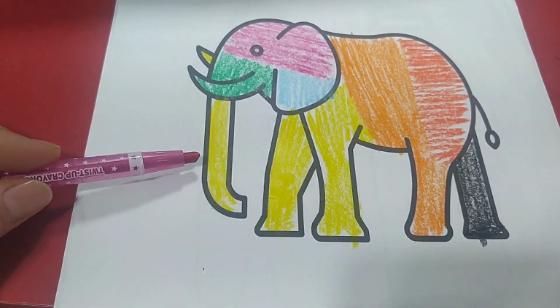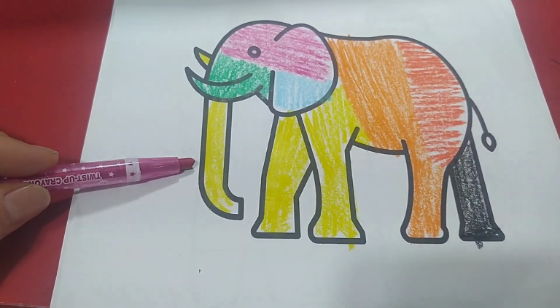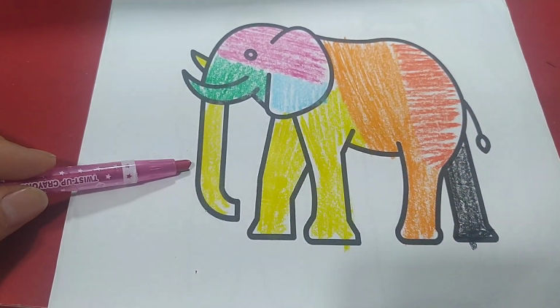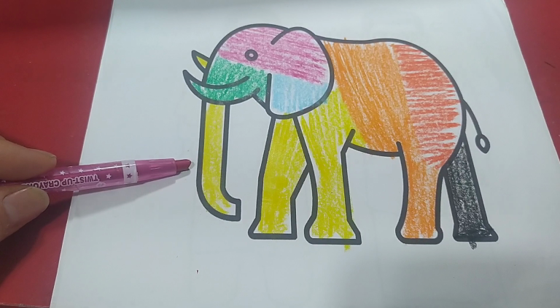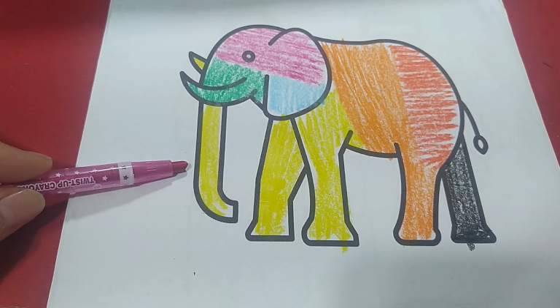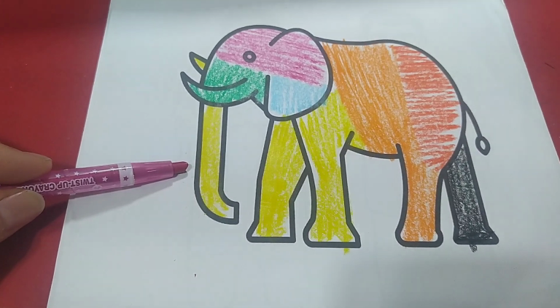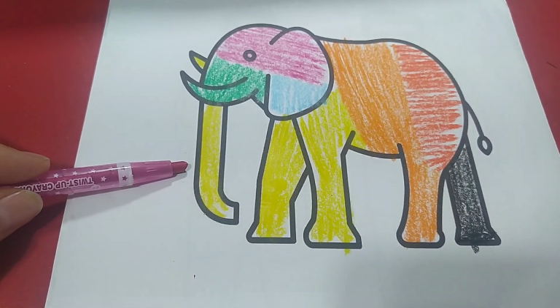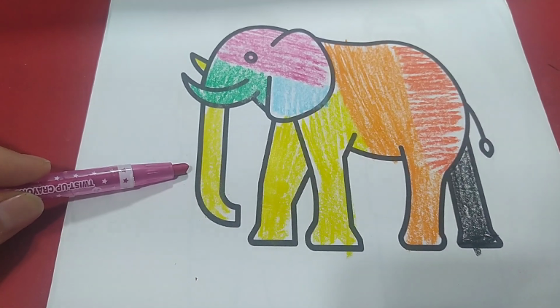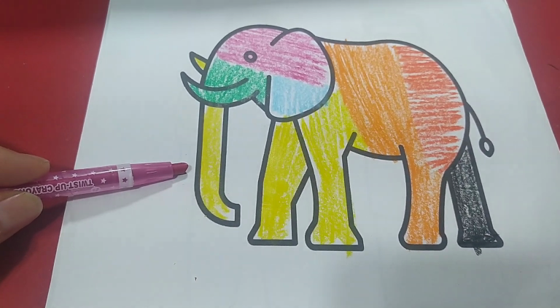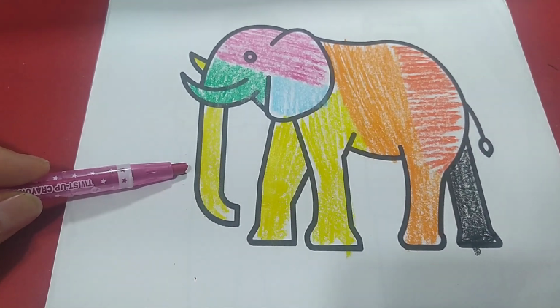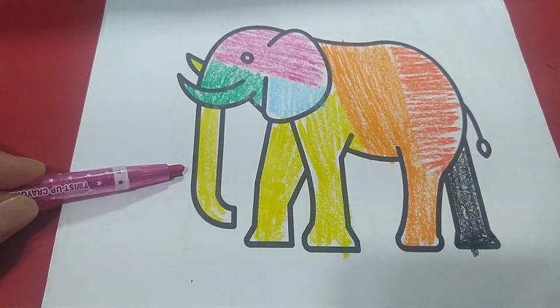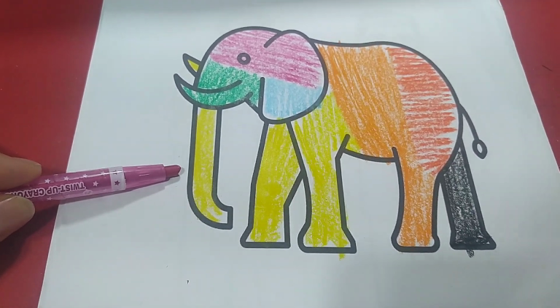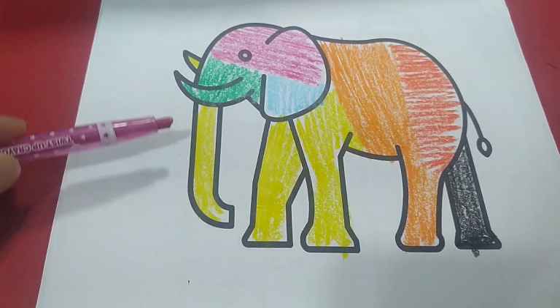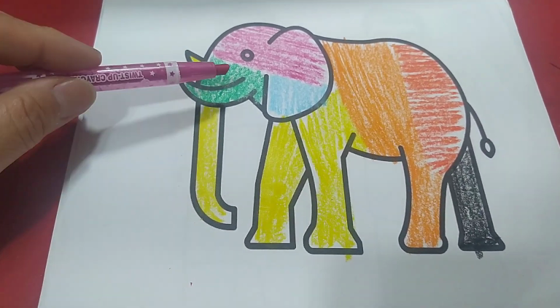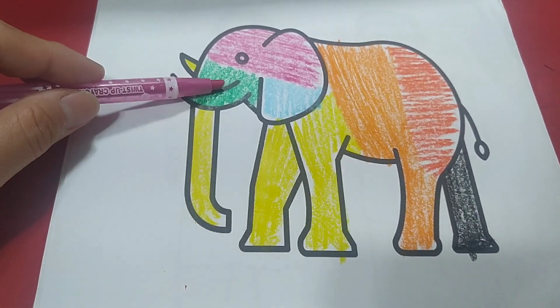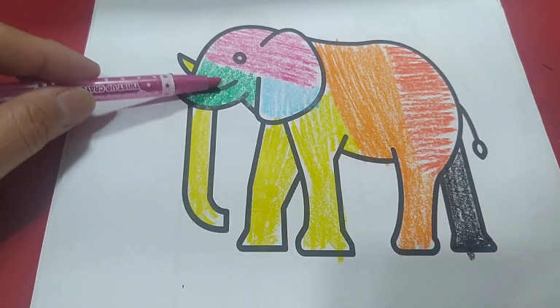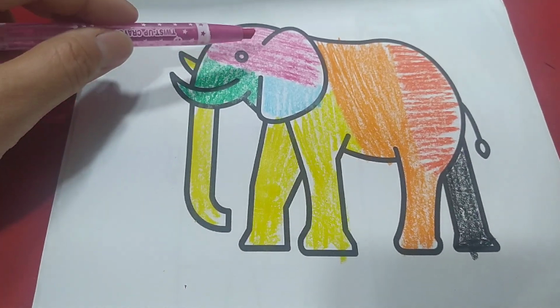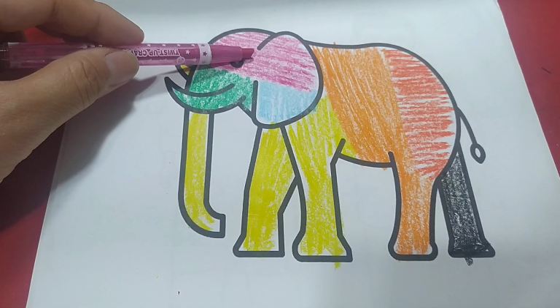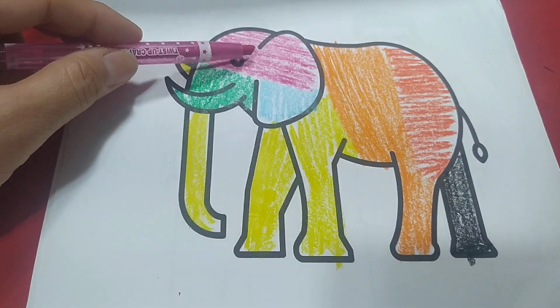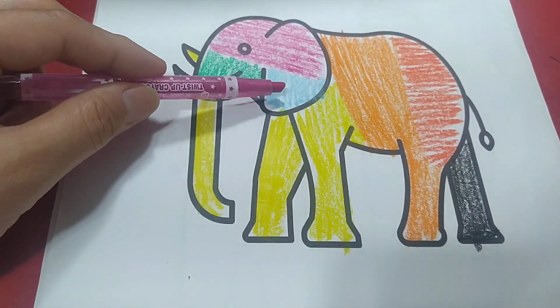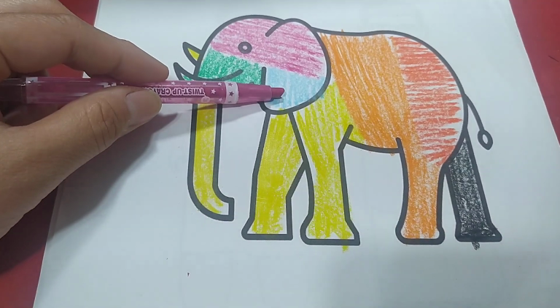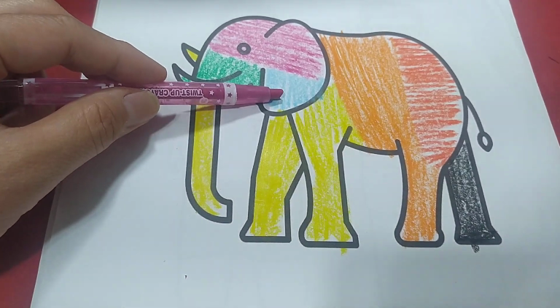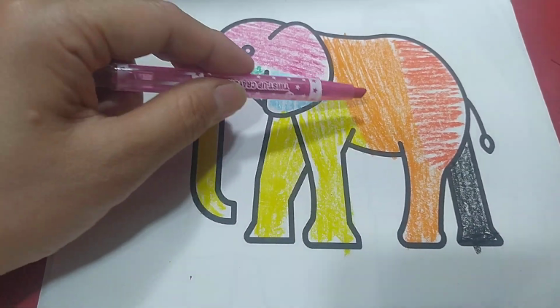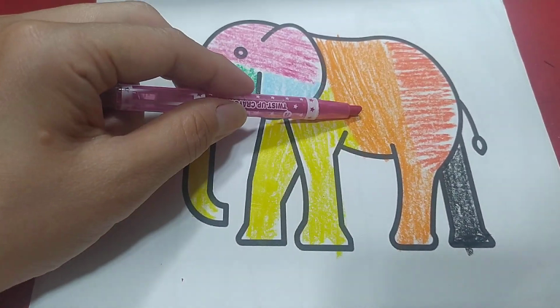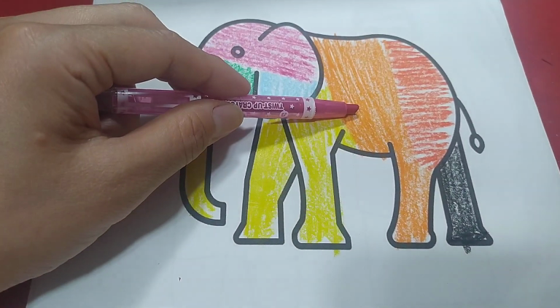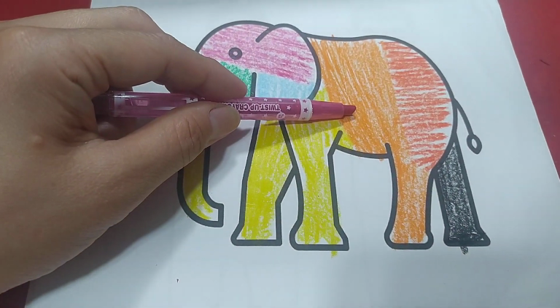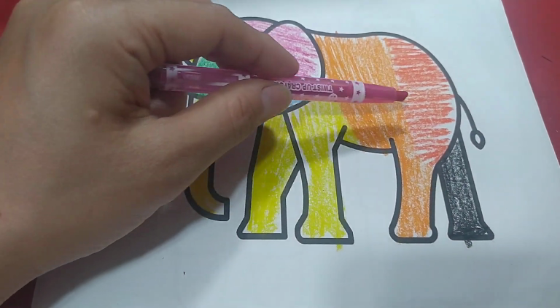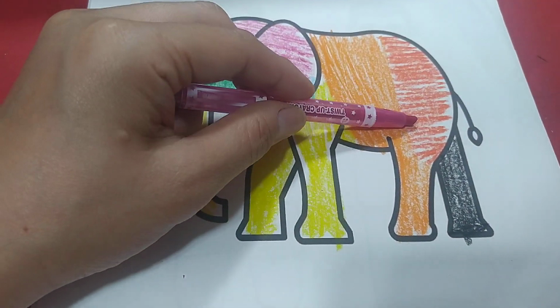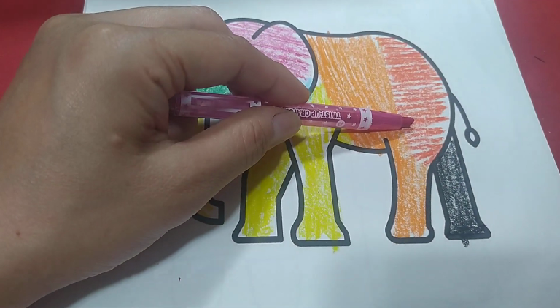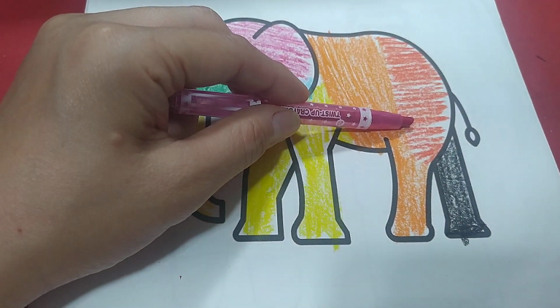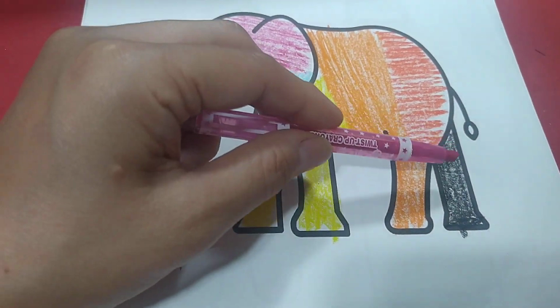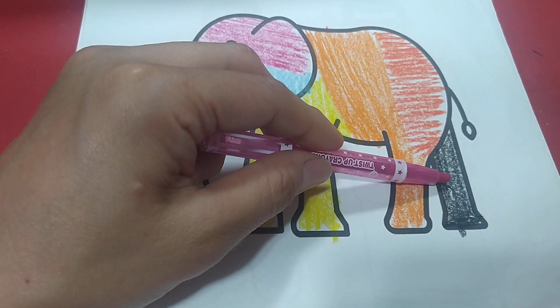This is my Holly elephant. The colors are yellow, green, purple, blue, orange, red, and black.